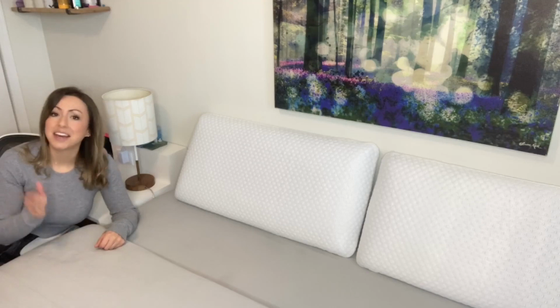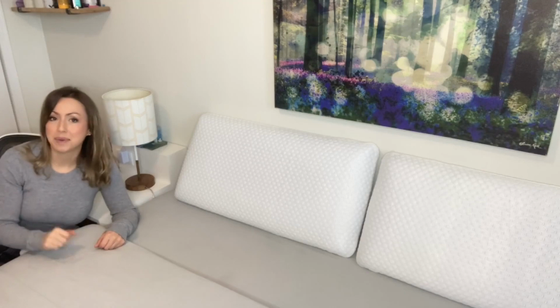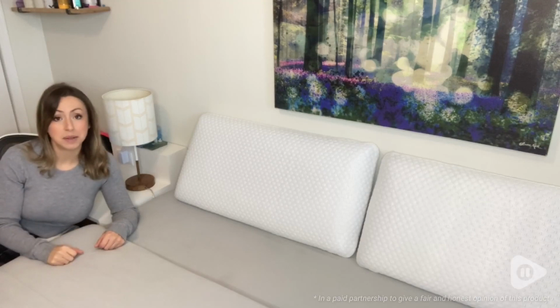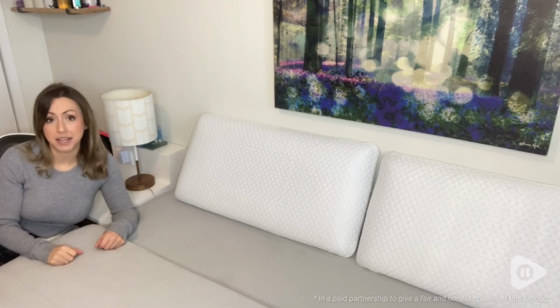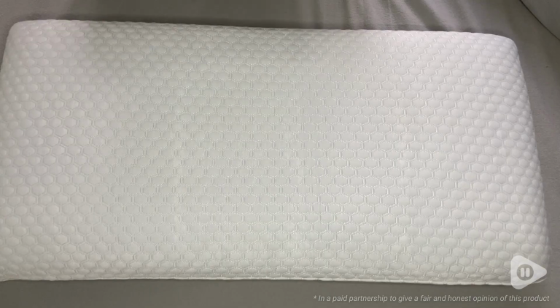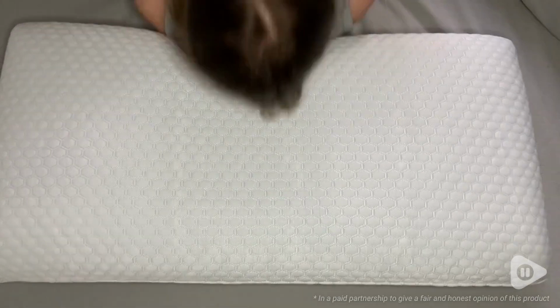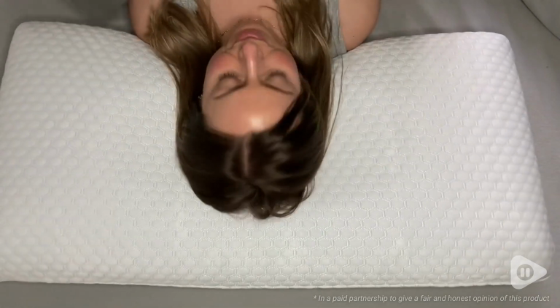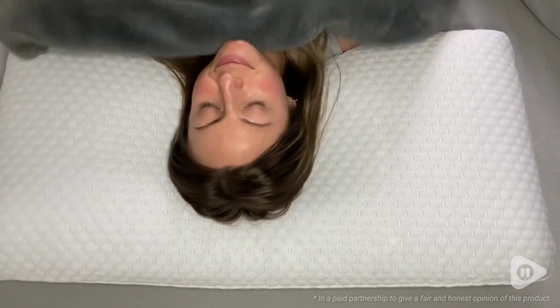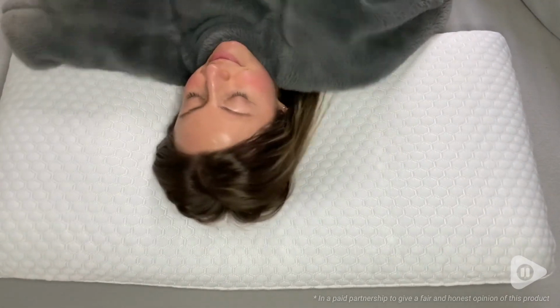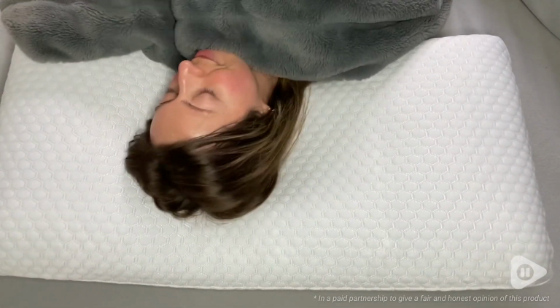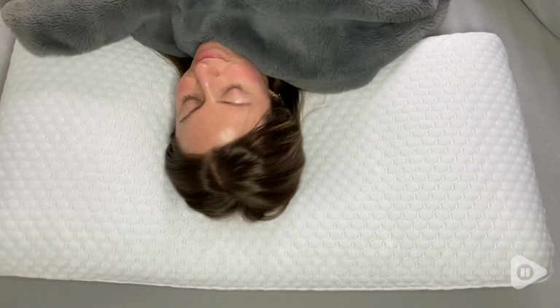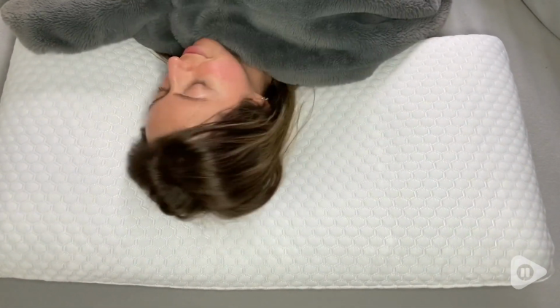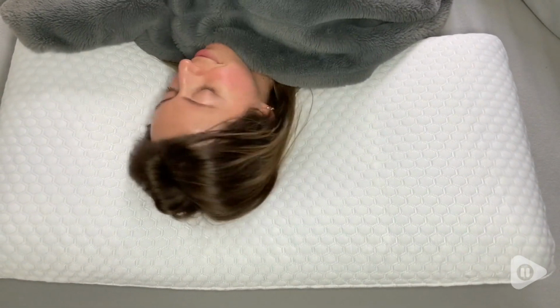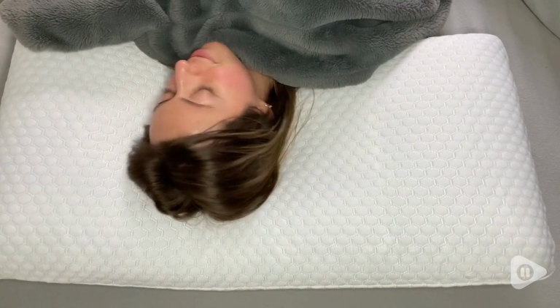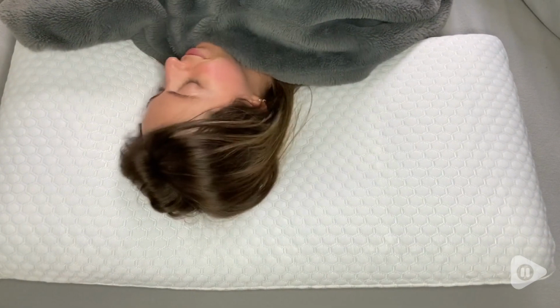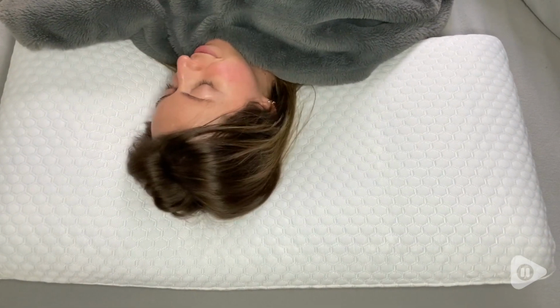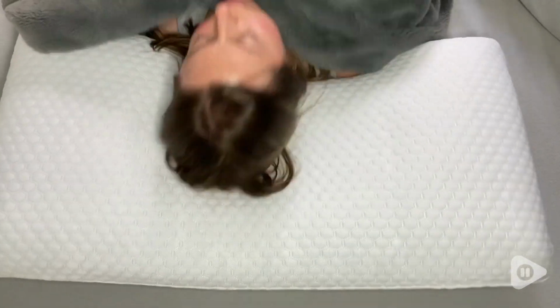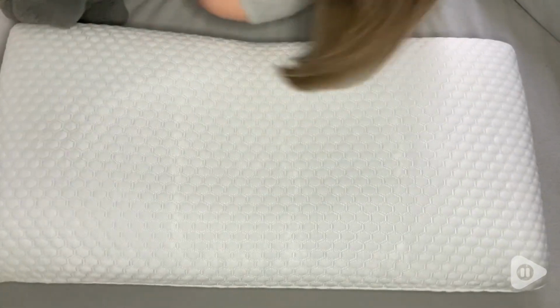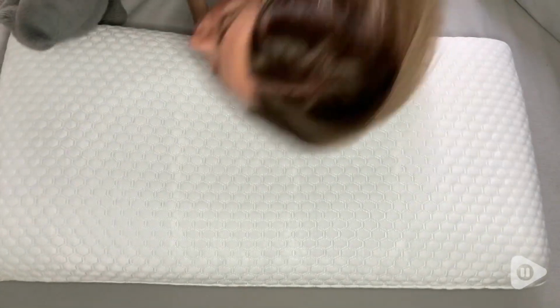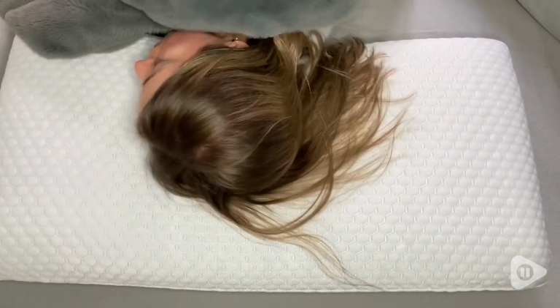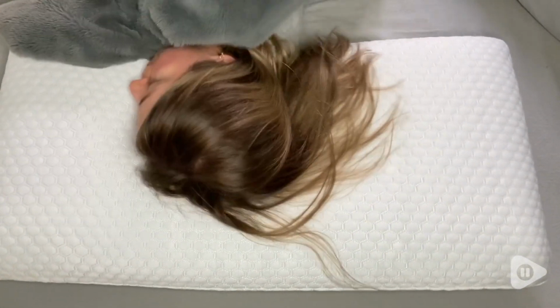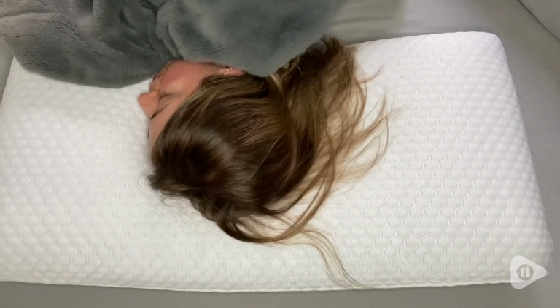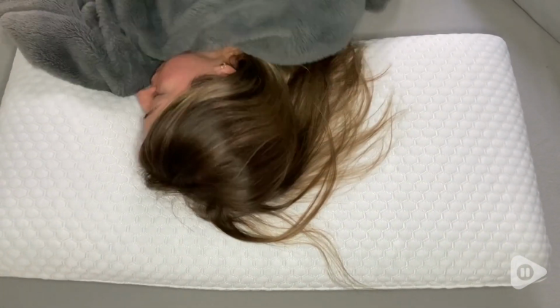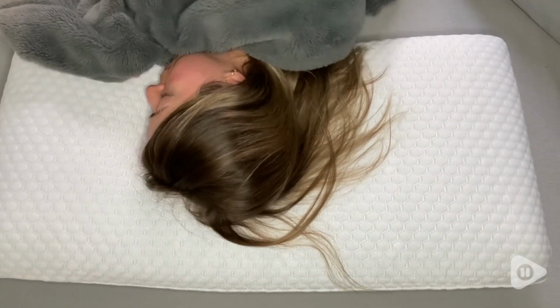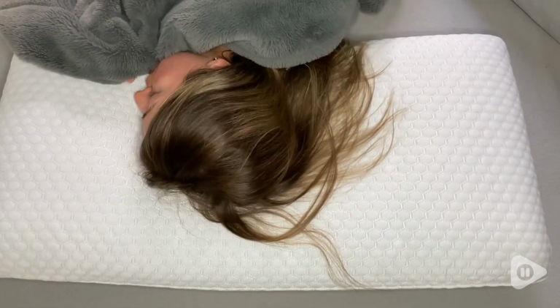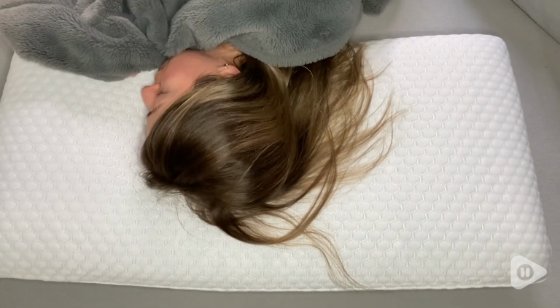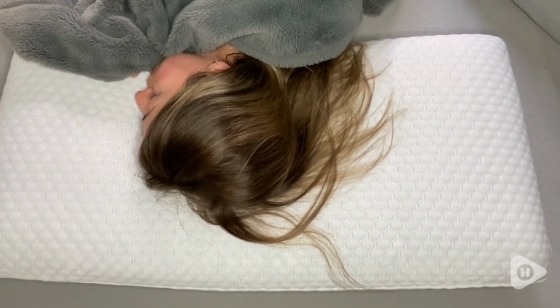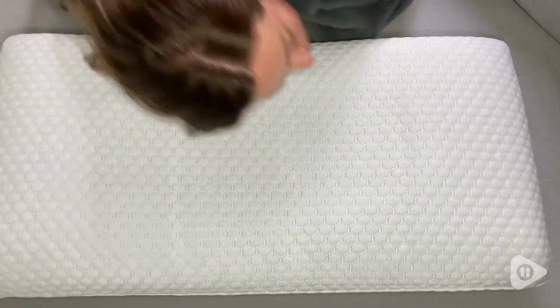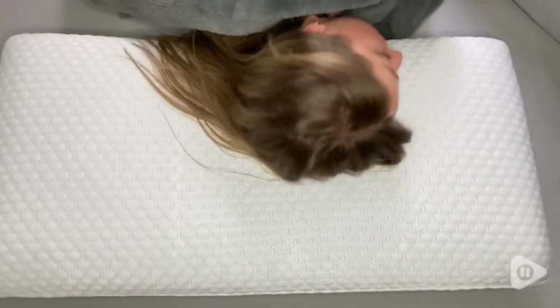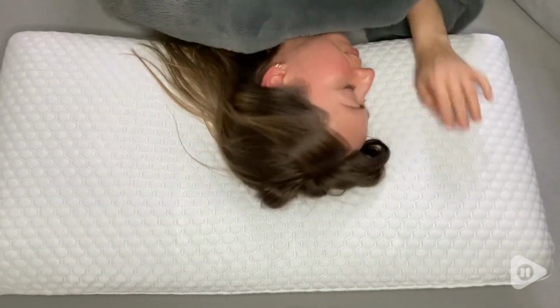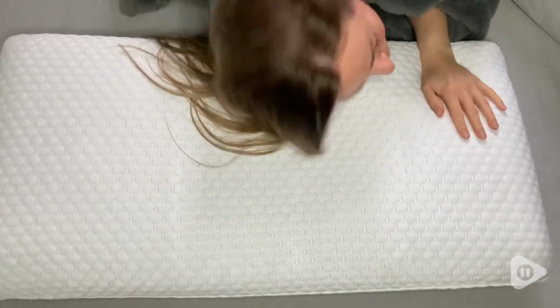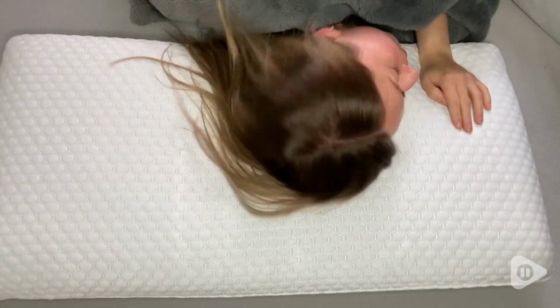Hey there, it's Megan with WTI. Because I have neck issues, having a great pillow for sleeping is very important to me. That's why I am really glad to have these iNight Memory Foam Pillows.